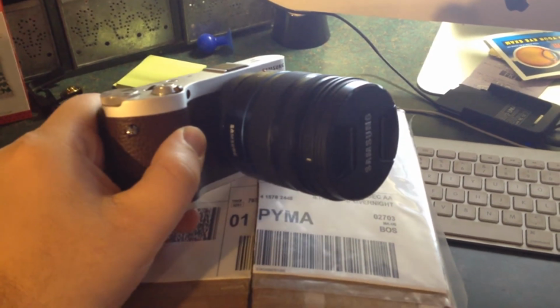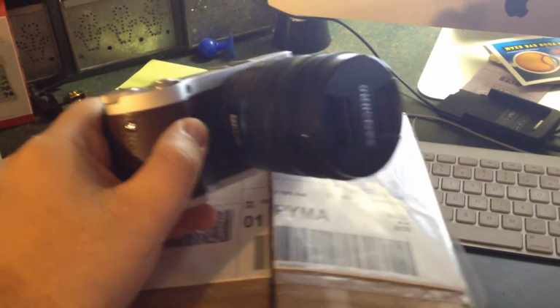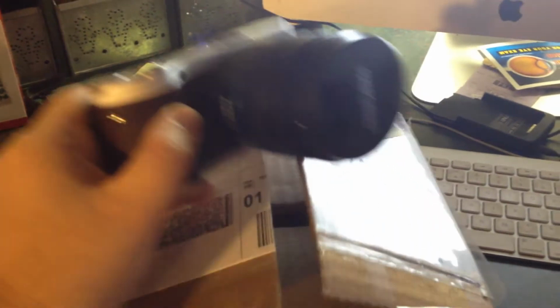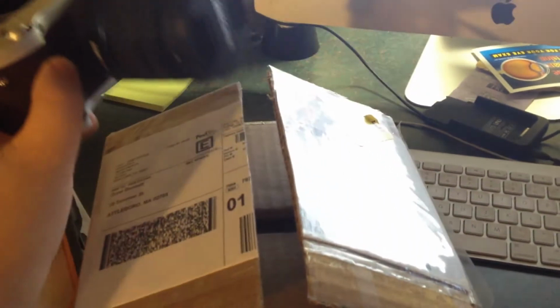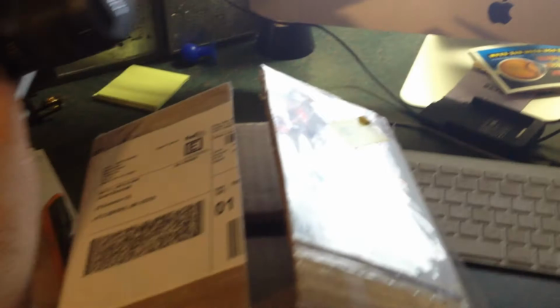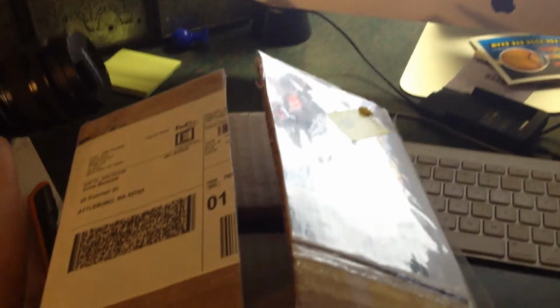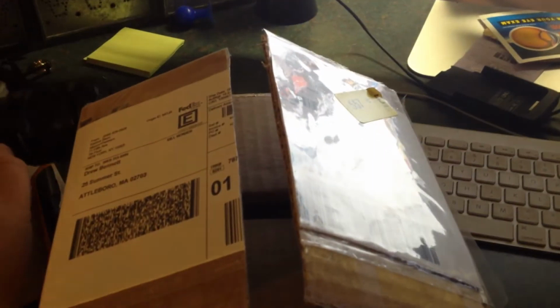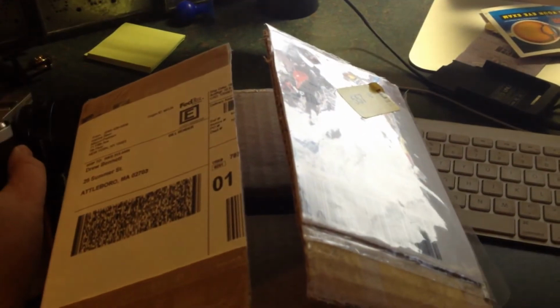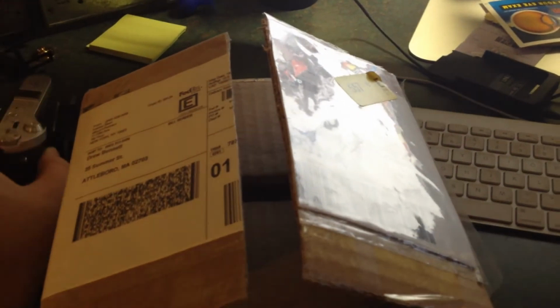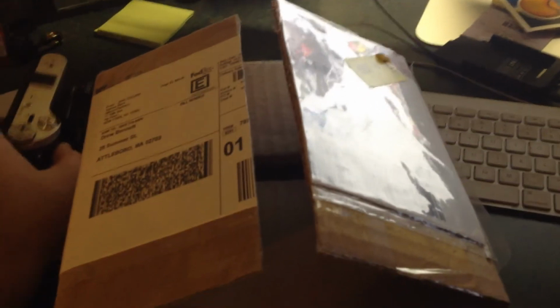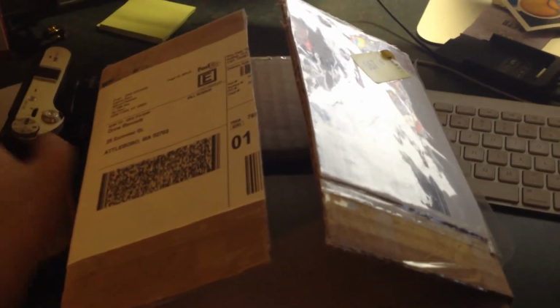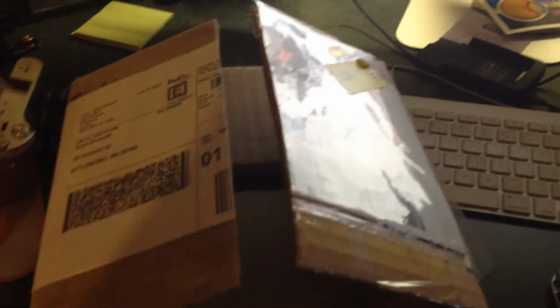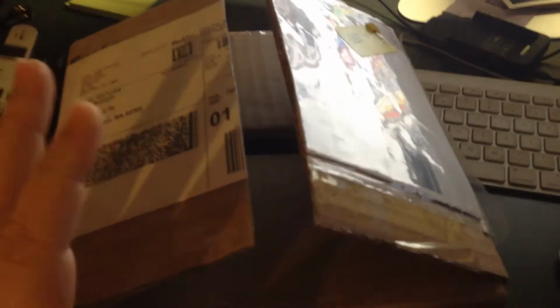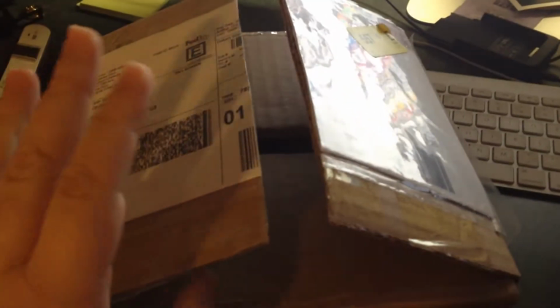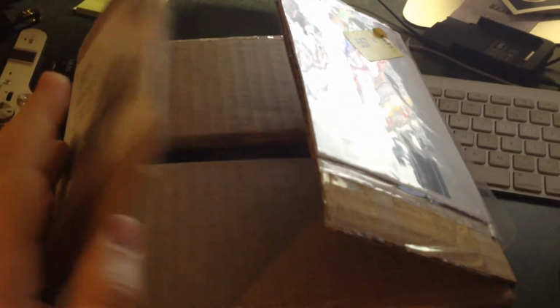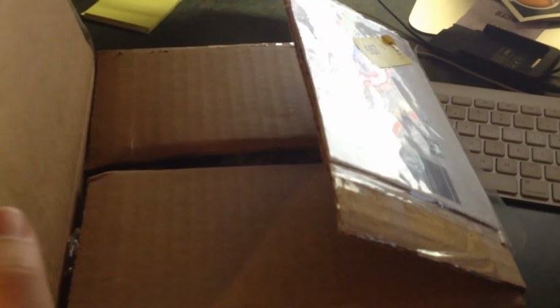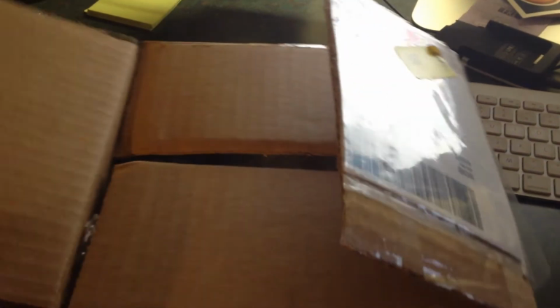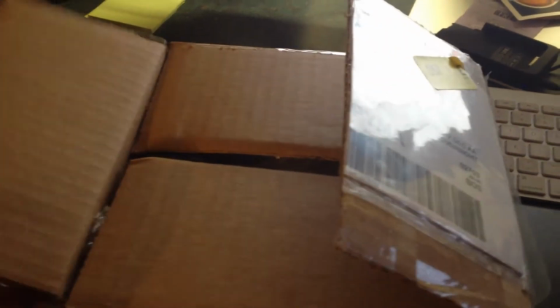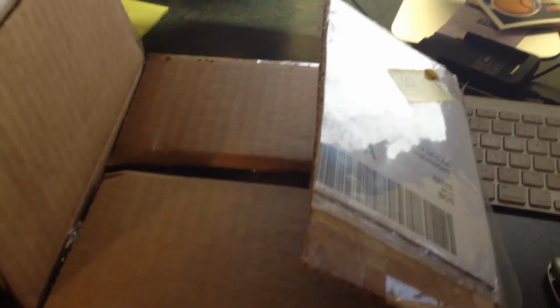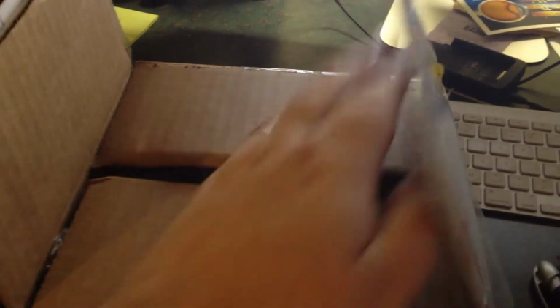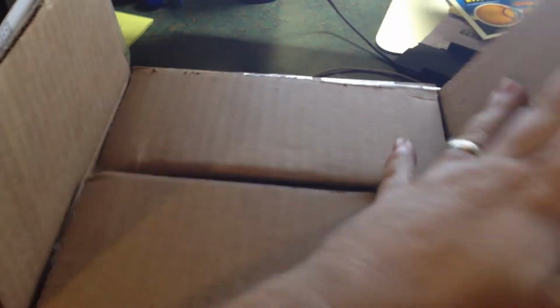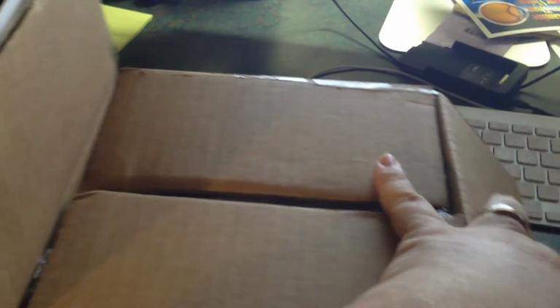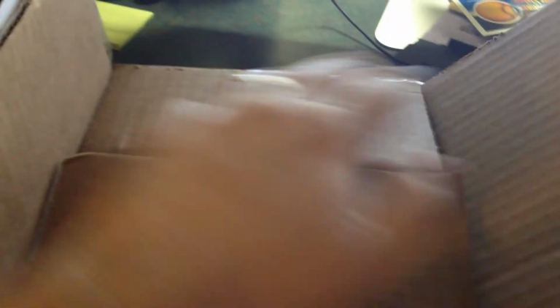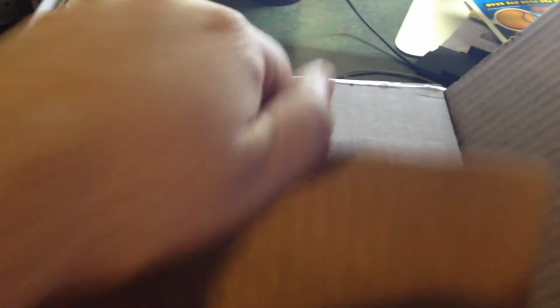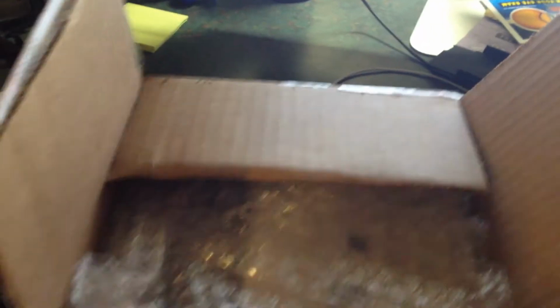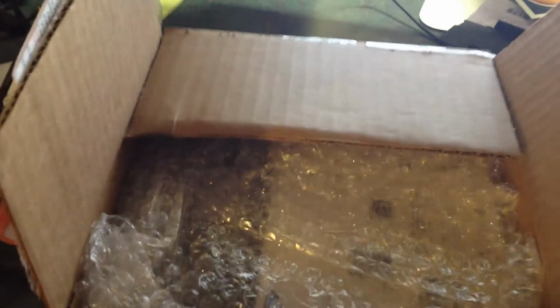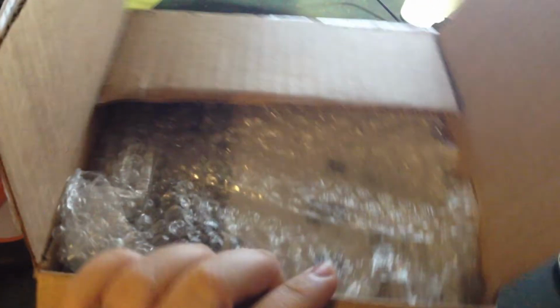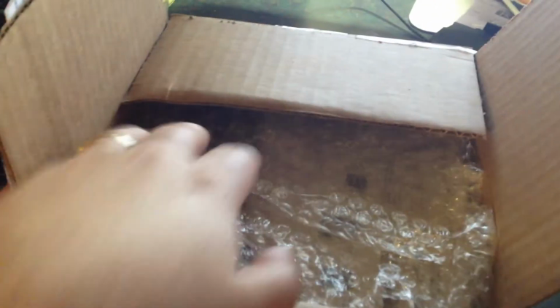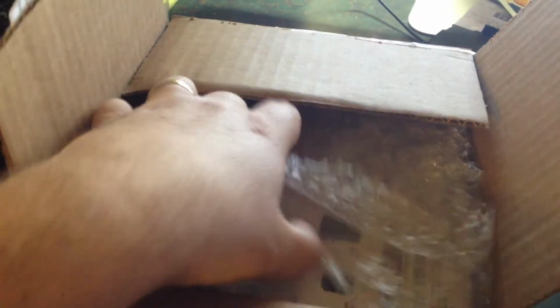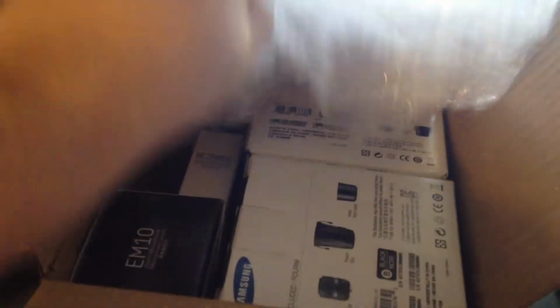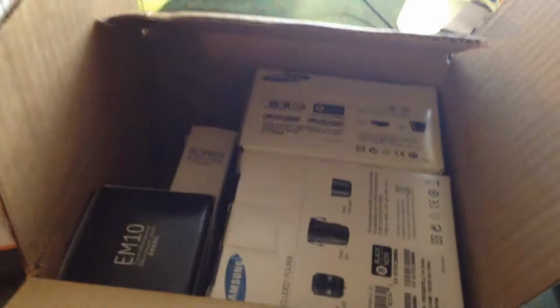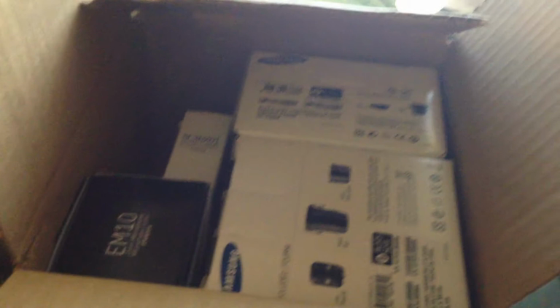I also get some additional equipment, and it's inside this box. I've just cut it open. I have not opened it — I don't know what is inside. Let's open it up and see what else is in here.